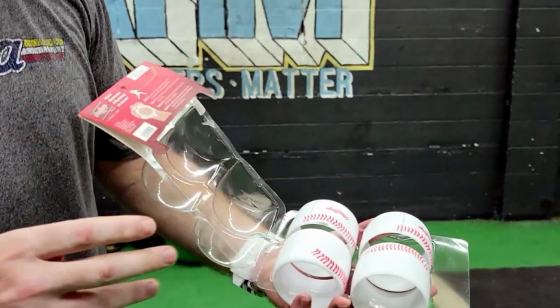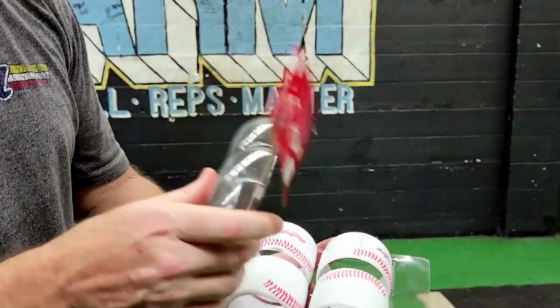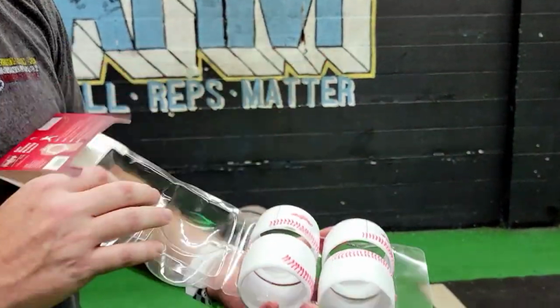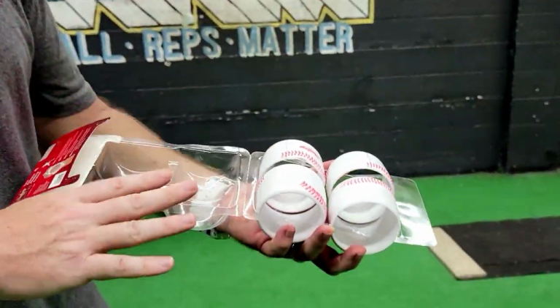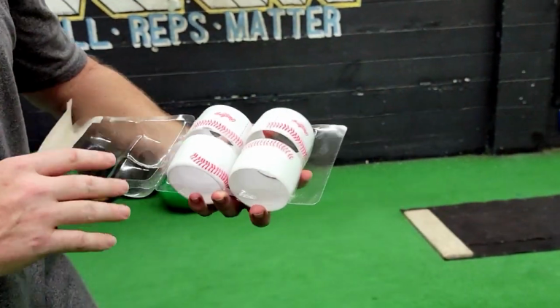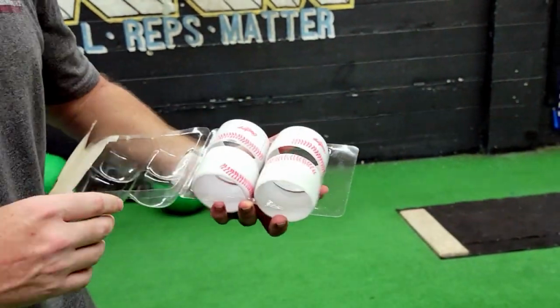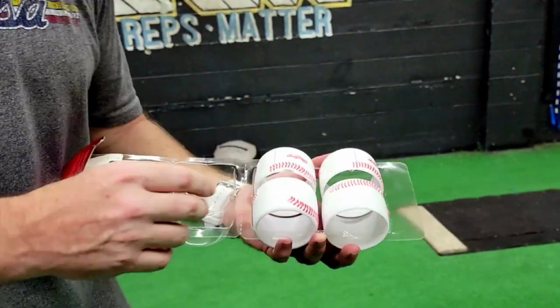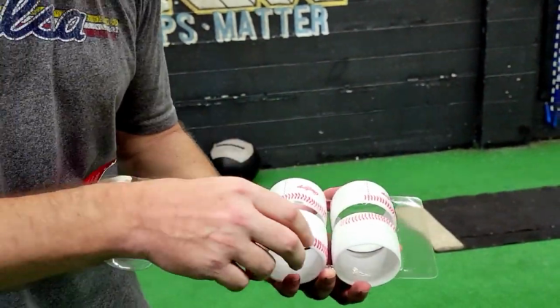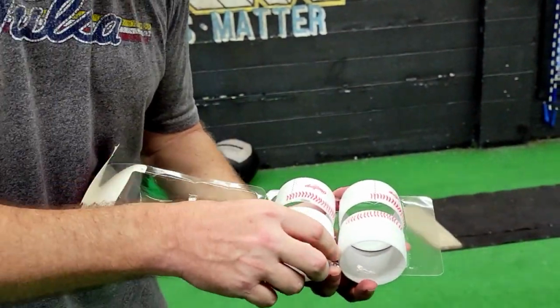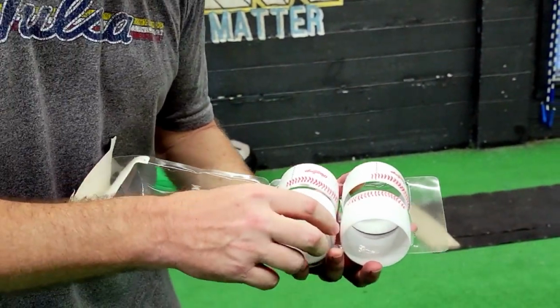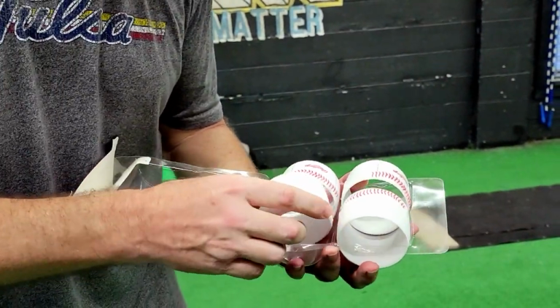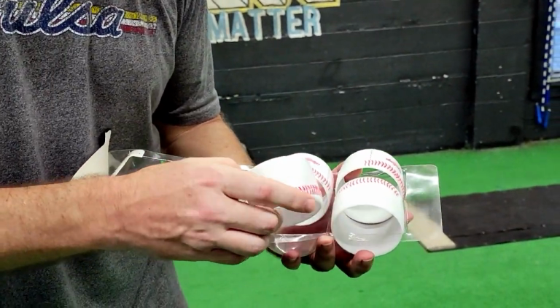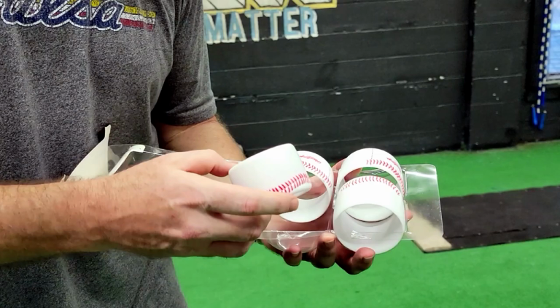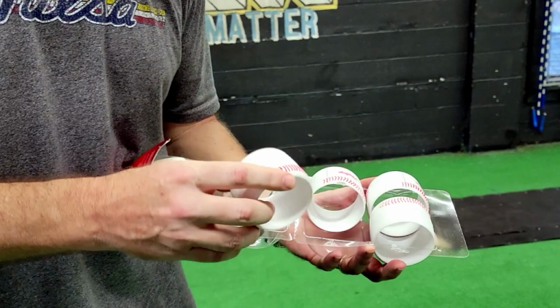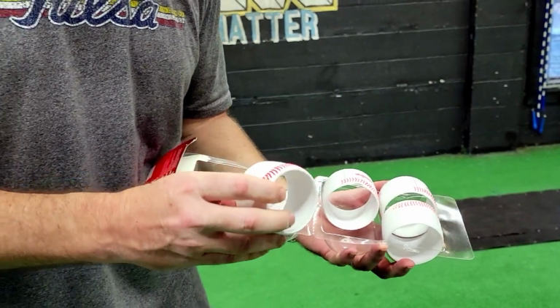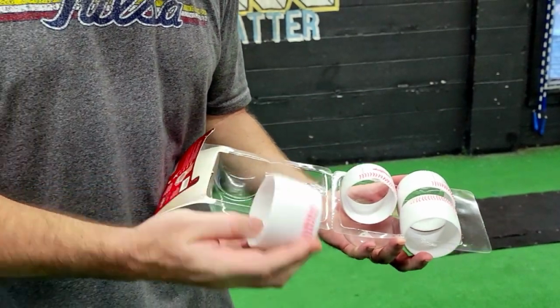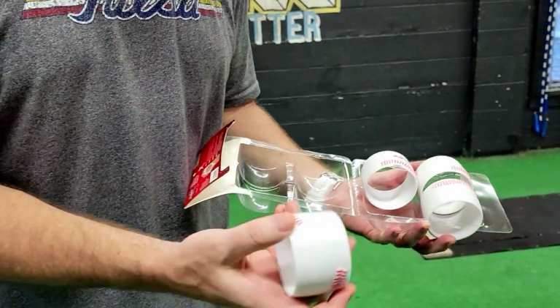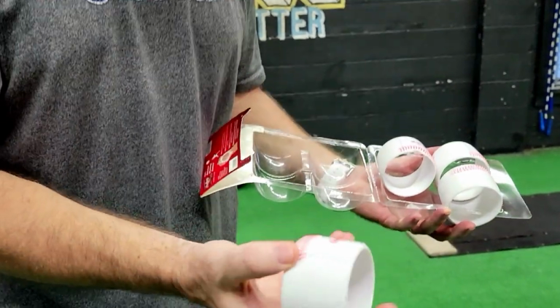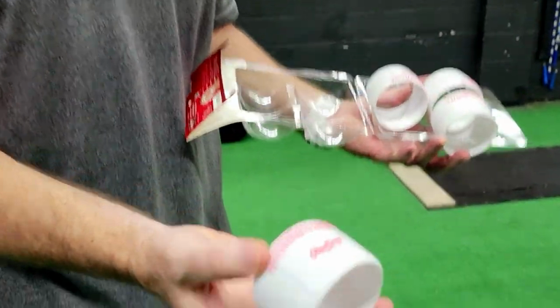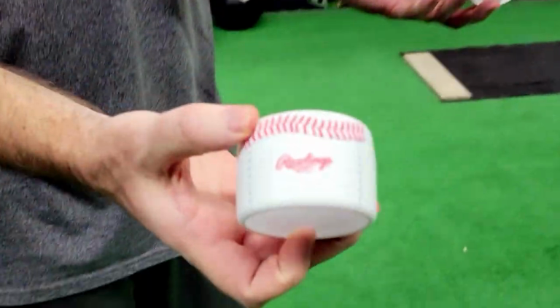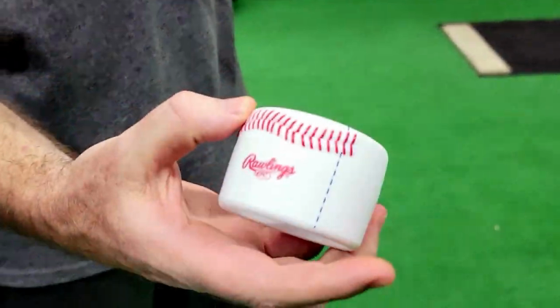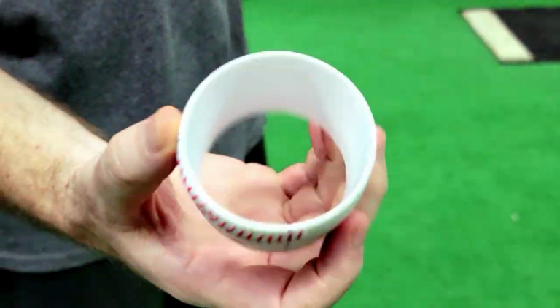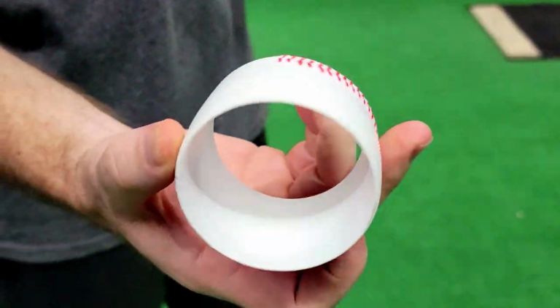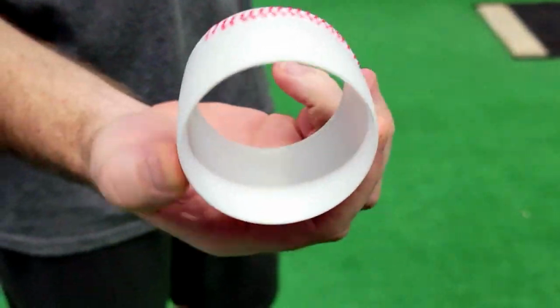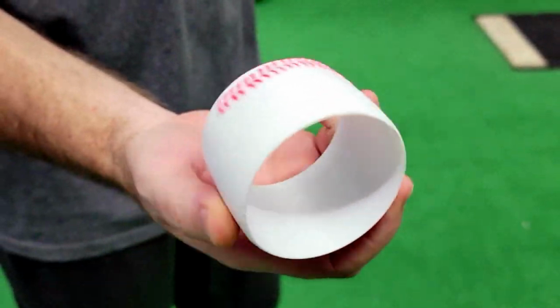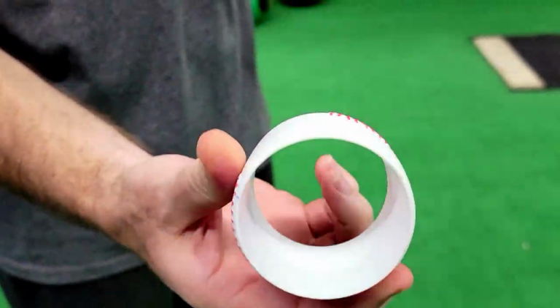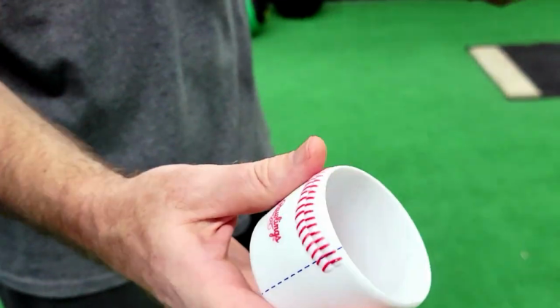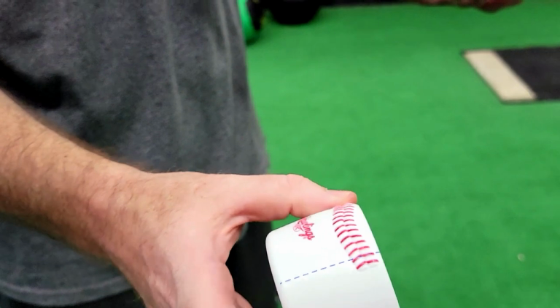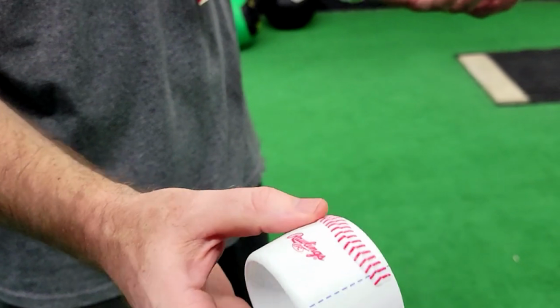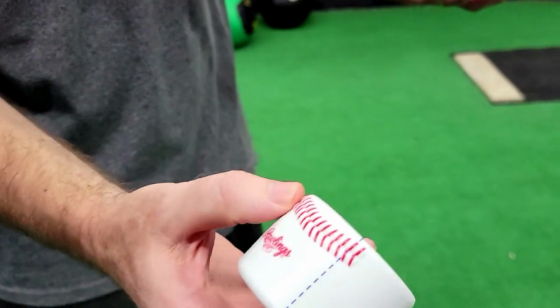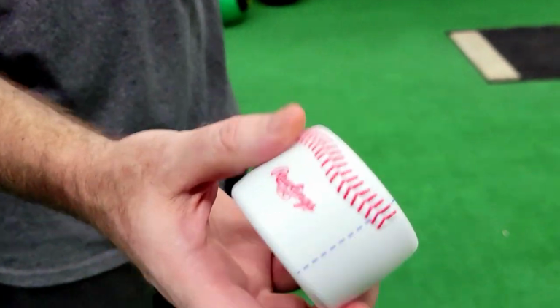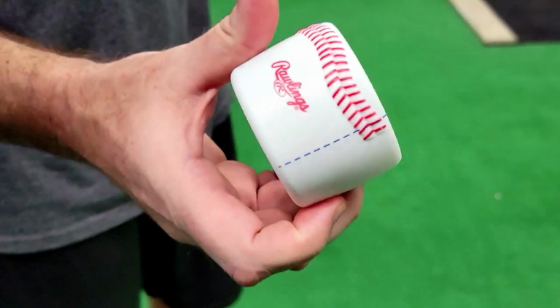Comes in a set of four and I believe I paid $15 for the set. They're just little cylinders, little rings with some seams on them.